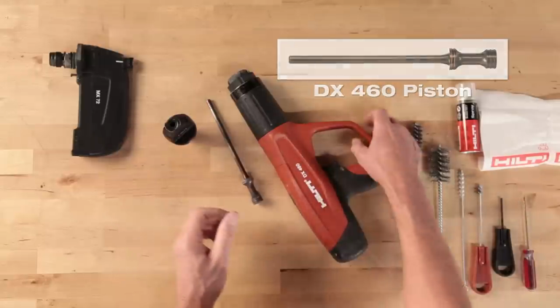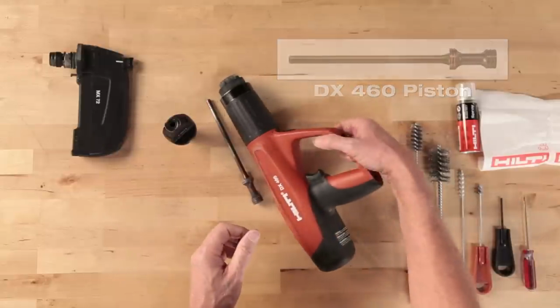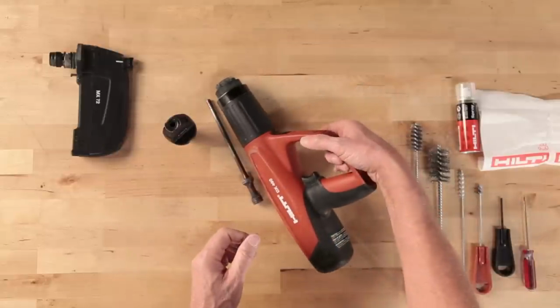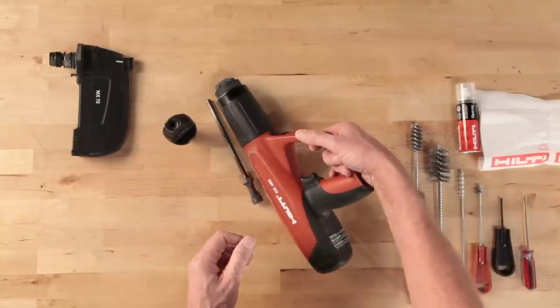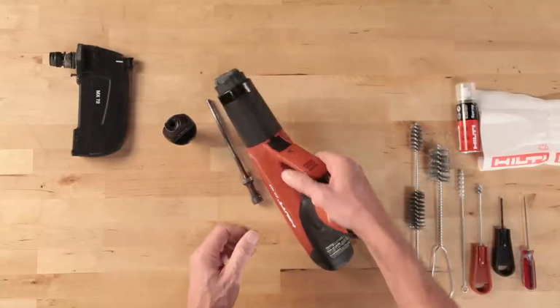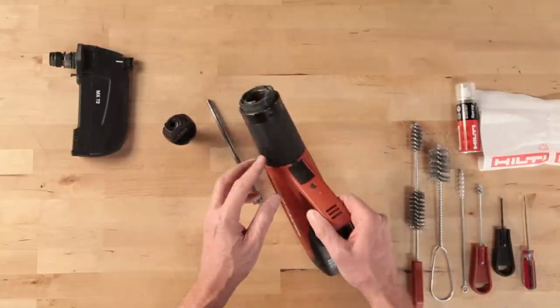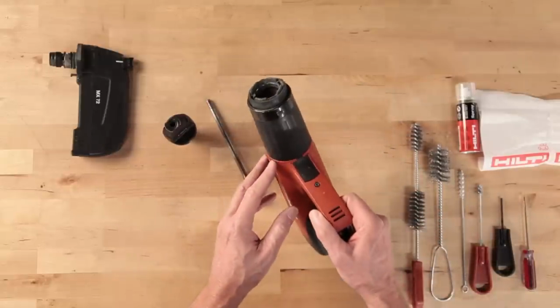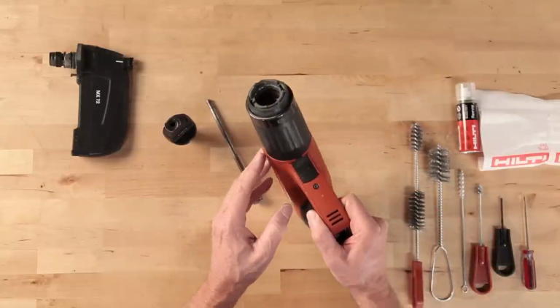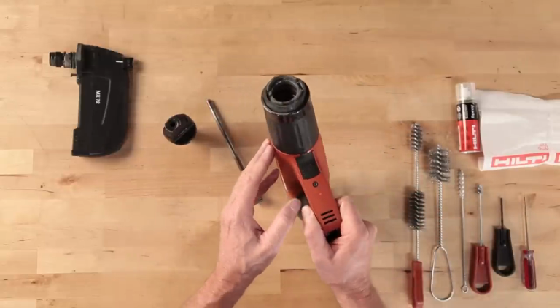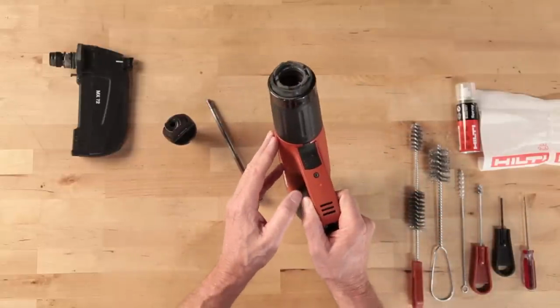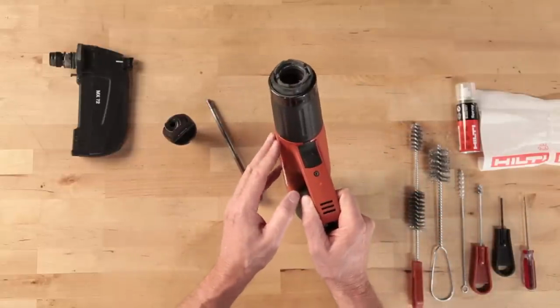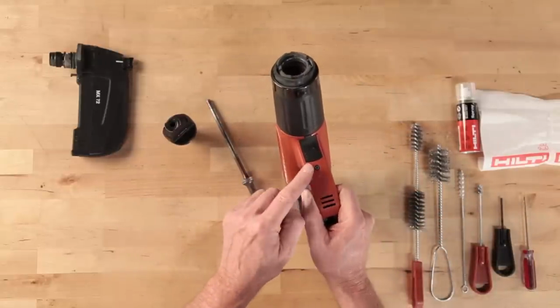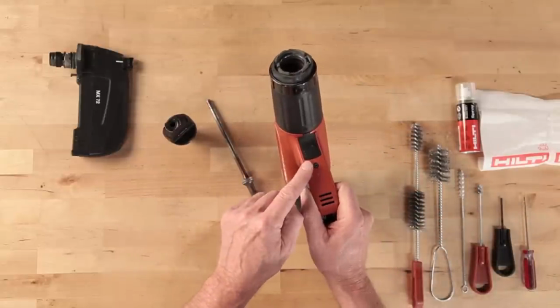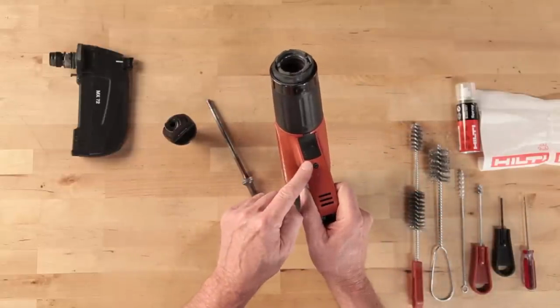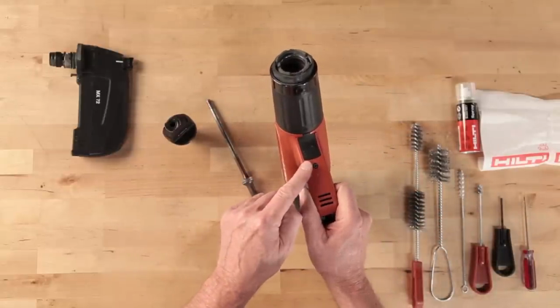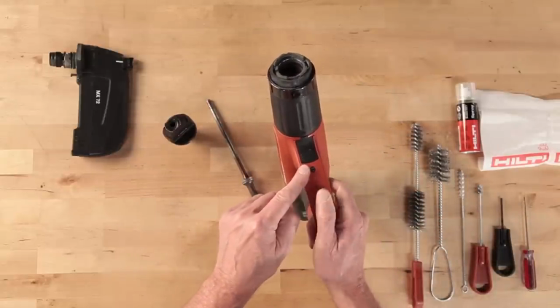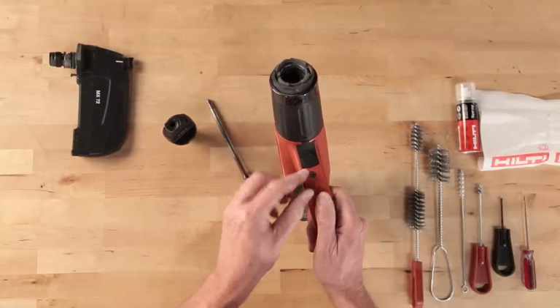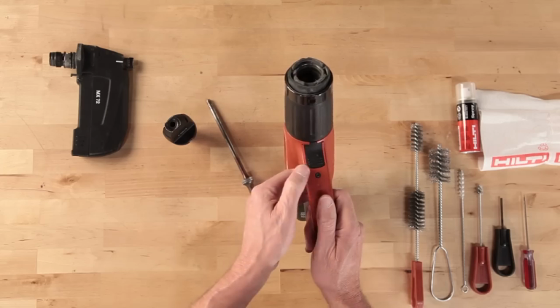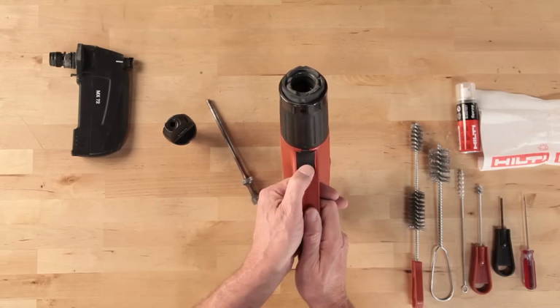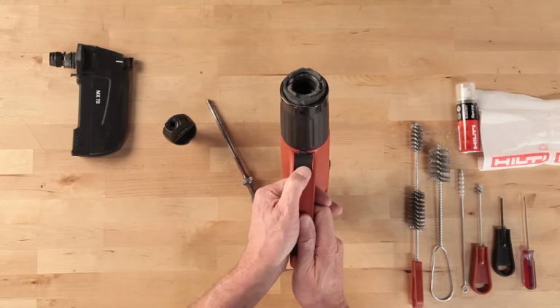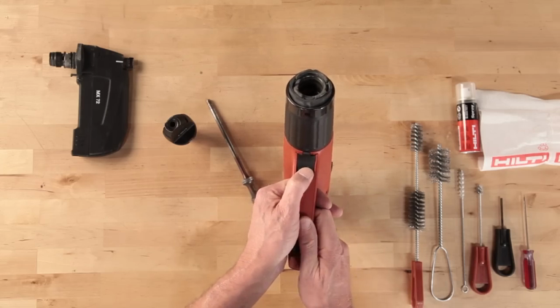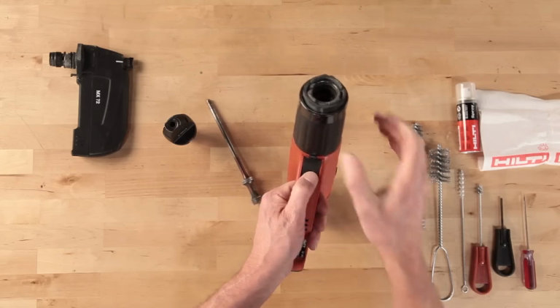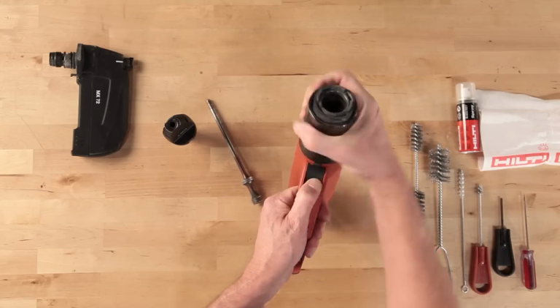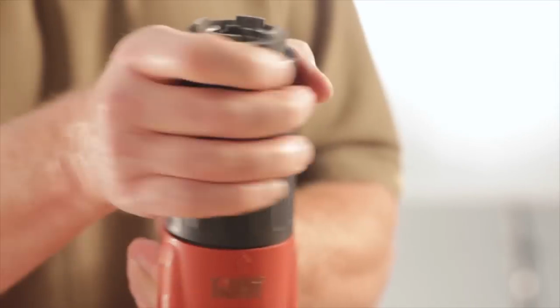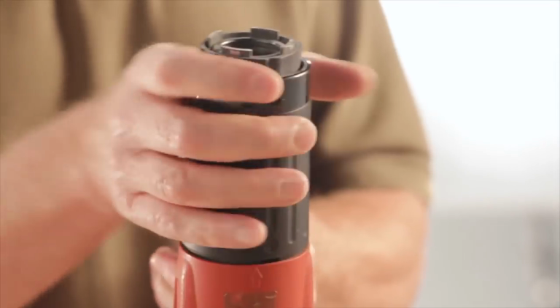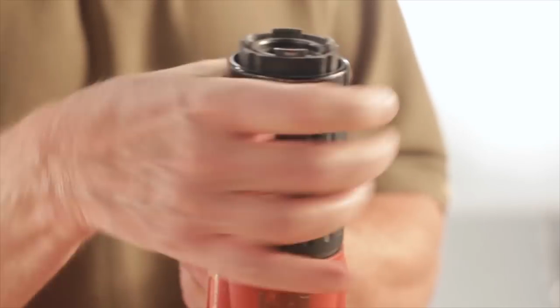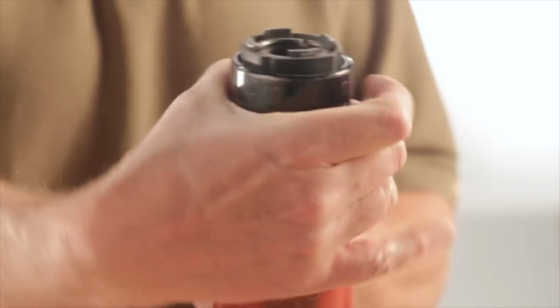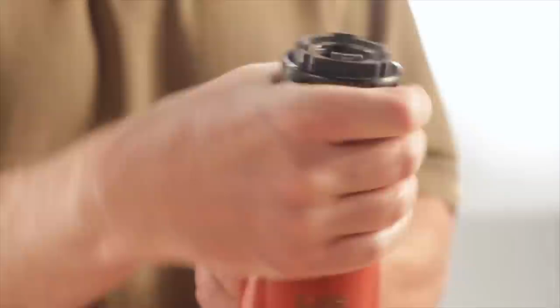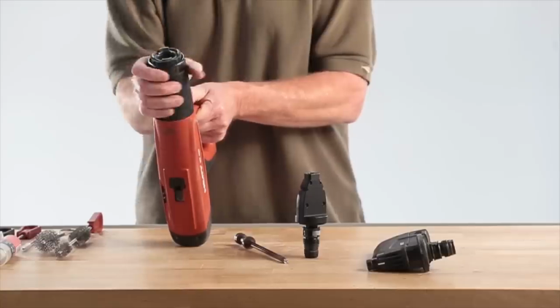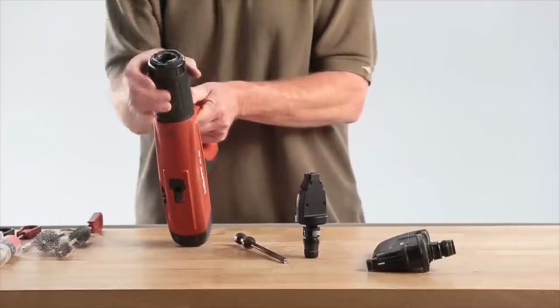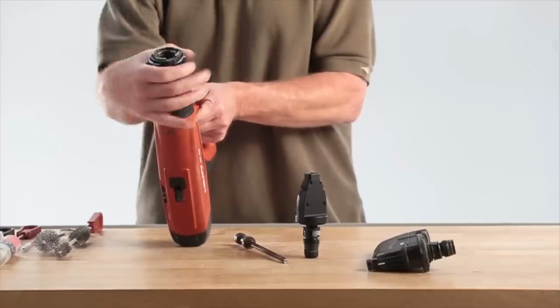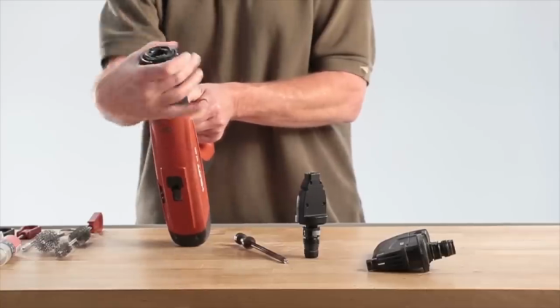Remove the piston guide sleeve assembly. Set the tool on its end, find and press the black button on the trigger guard, unscrew the piston guide sleeve assembly, and remove it from the tool housing or body.